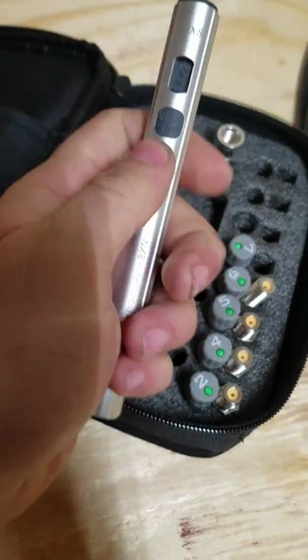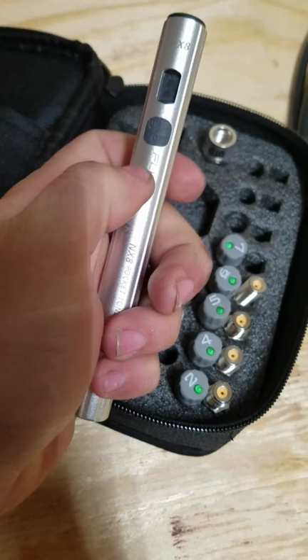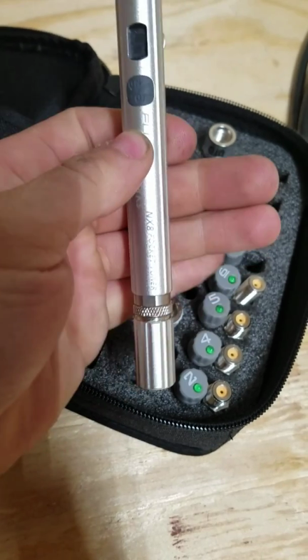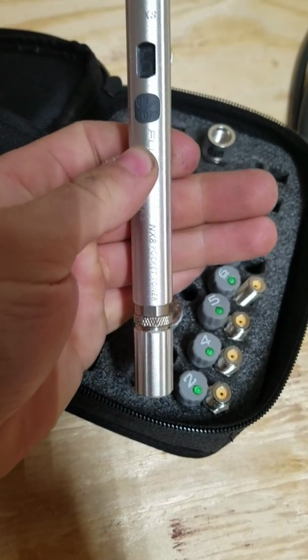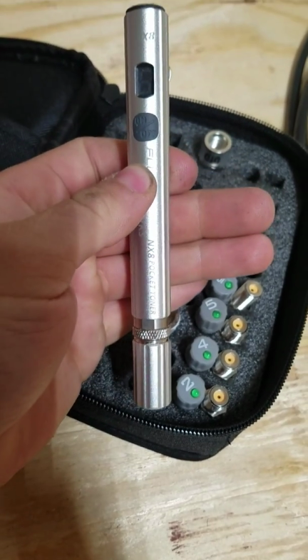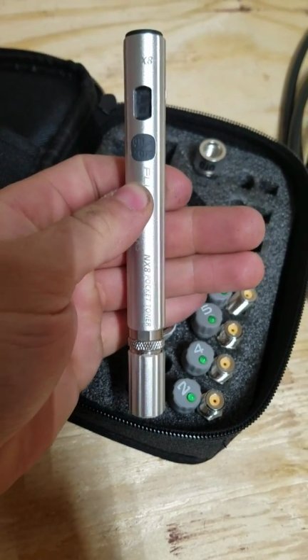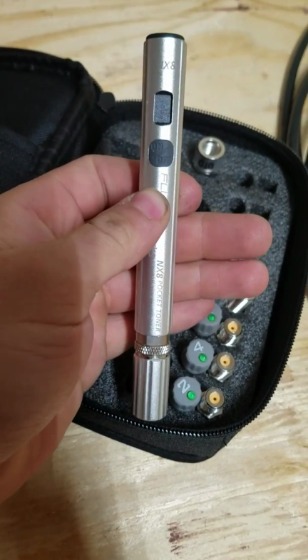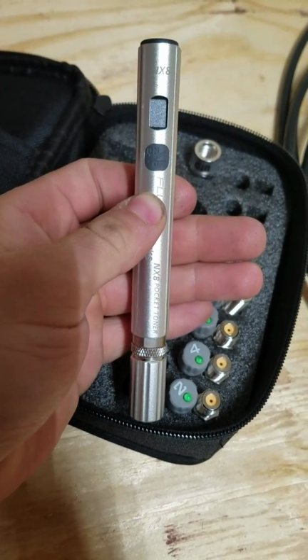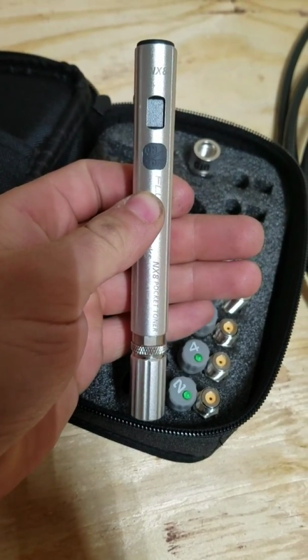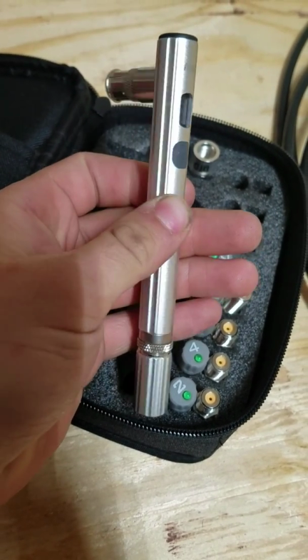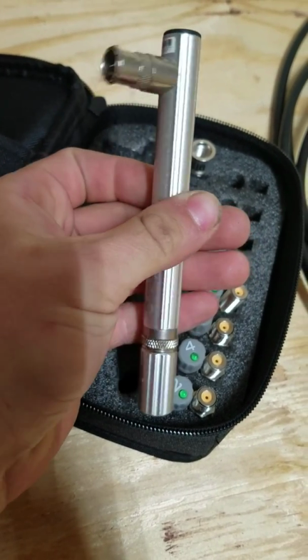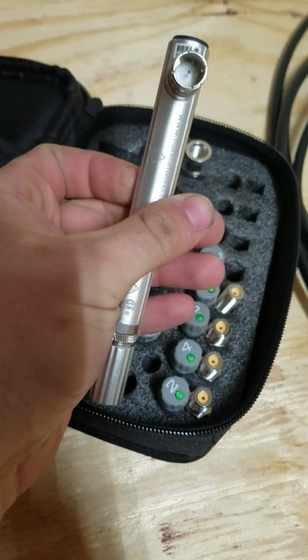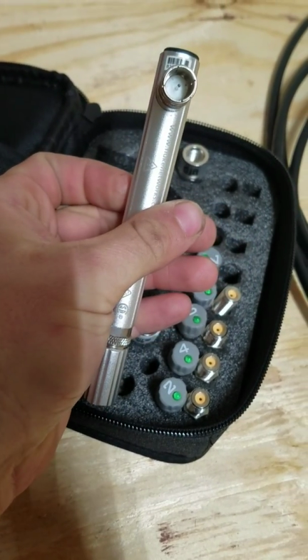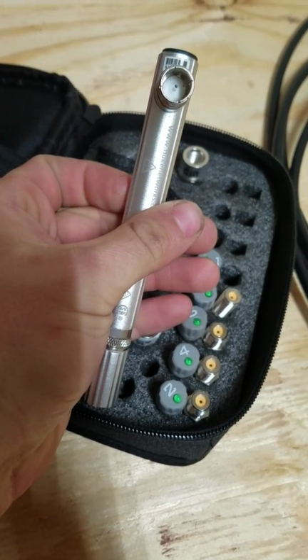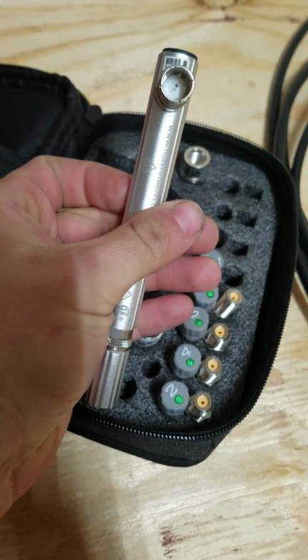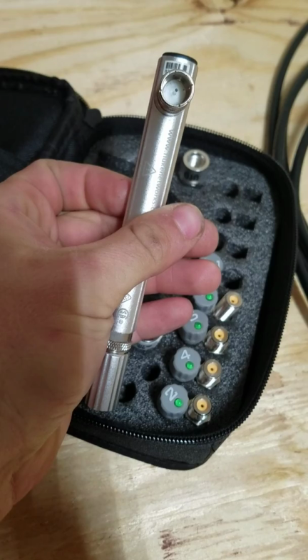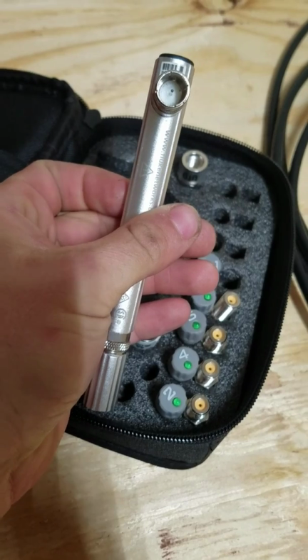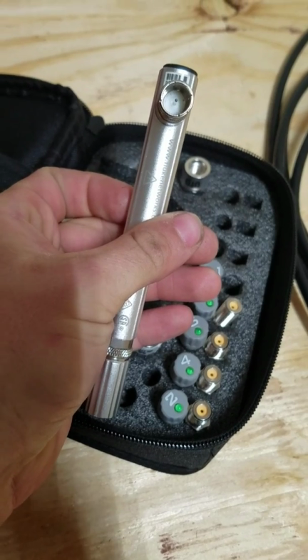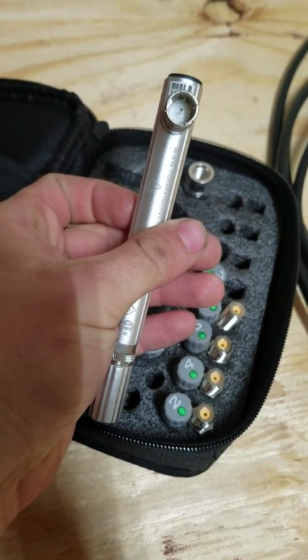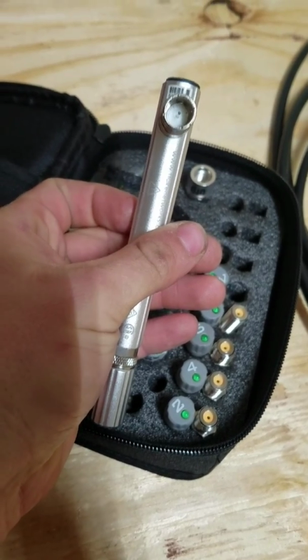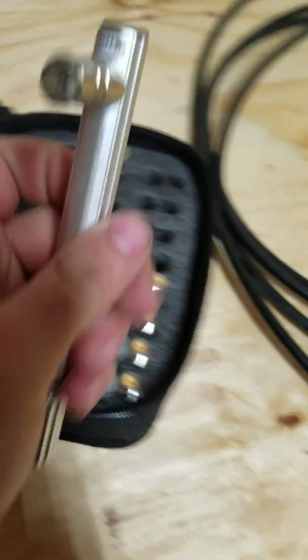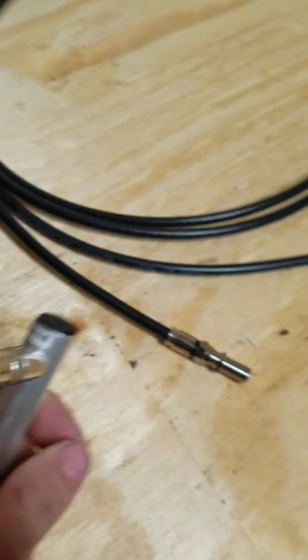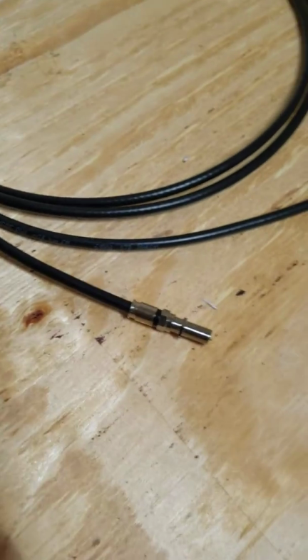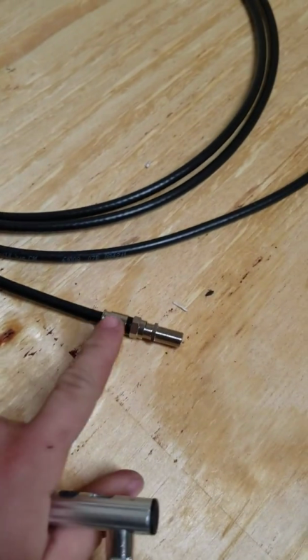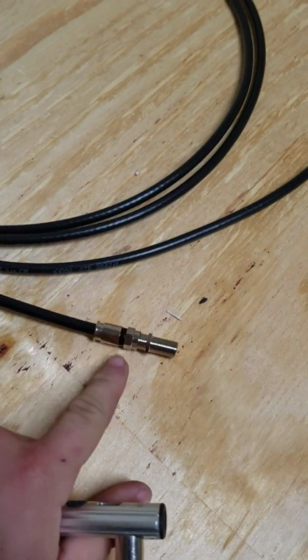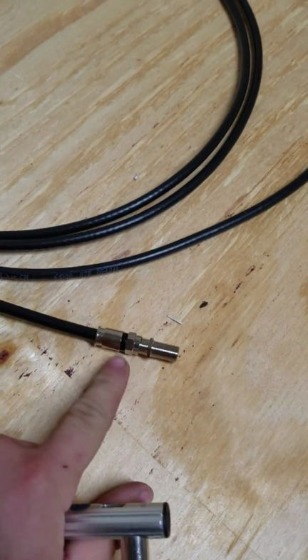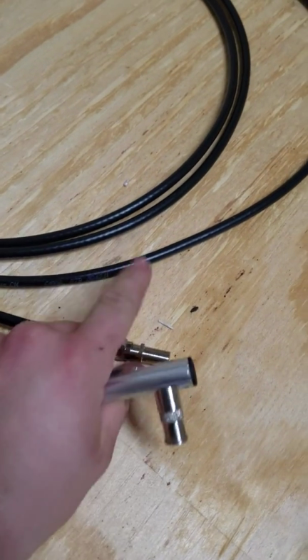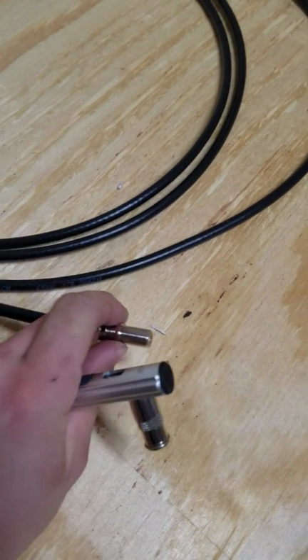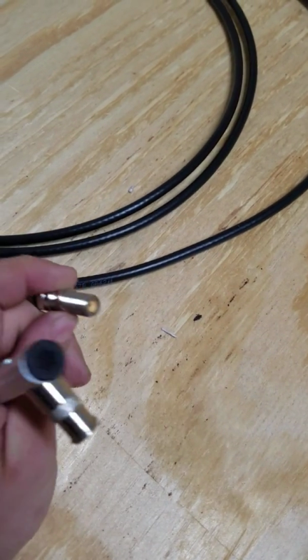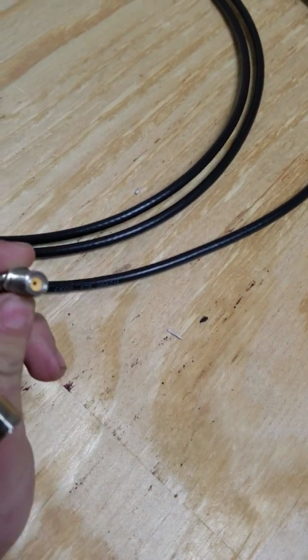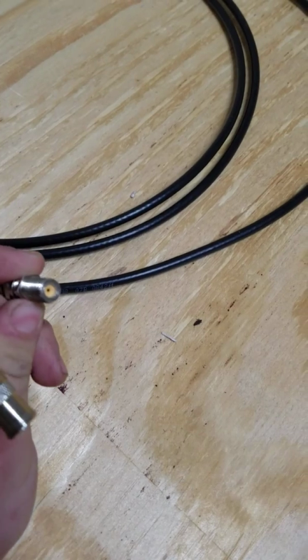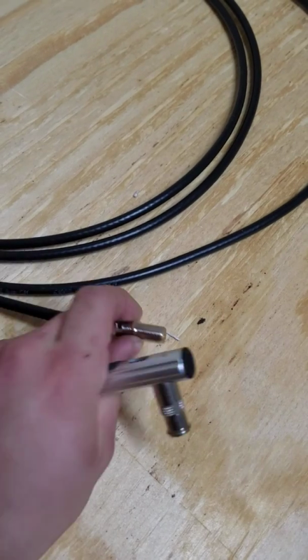This is the main part right here. It's got a screen for the number. You just put in your coax right there. If you get a straight piece of coax like this, you're obviously going to need the barrel.